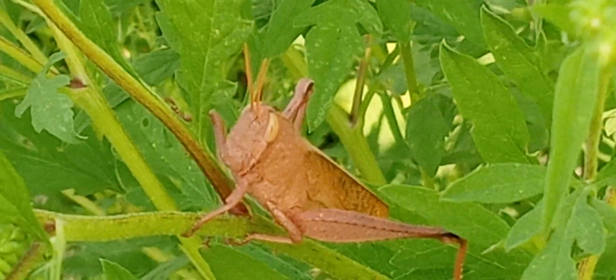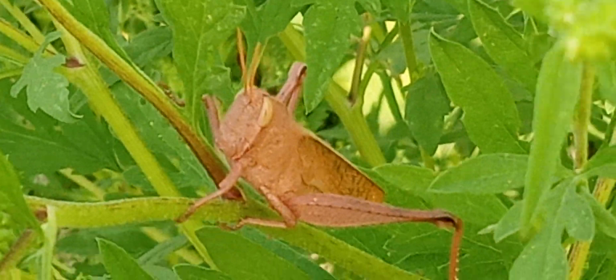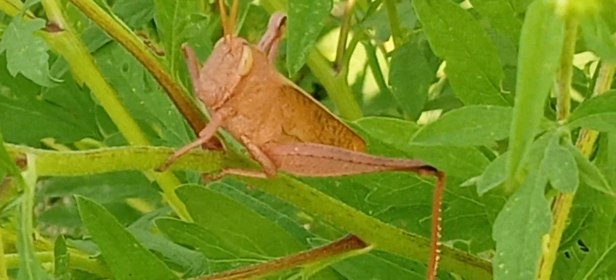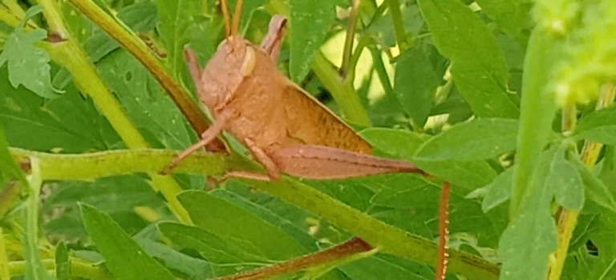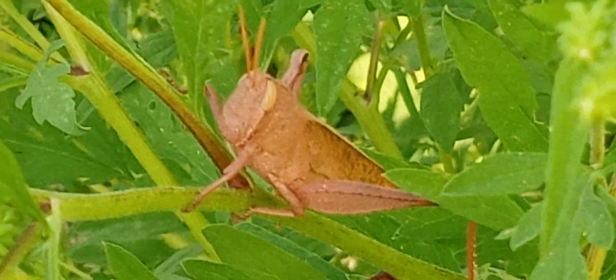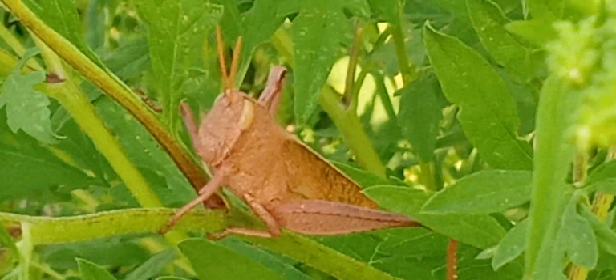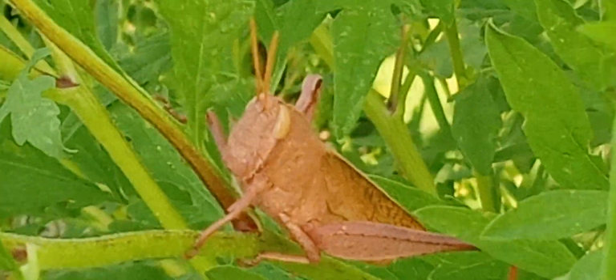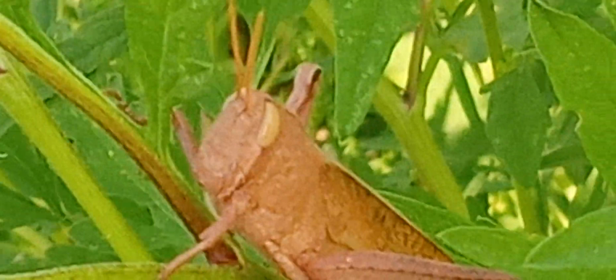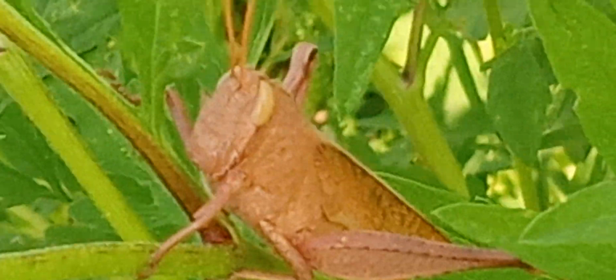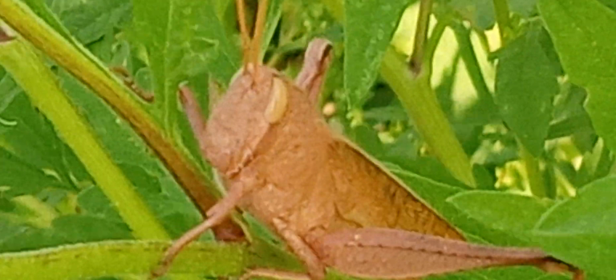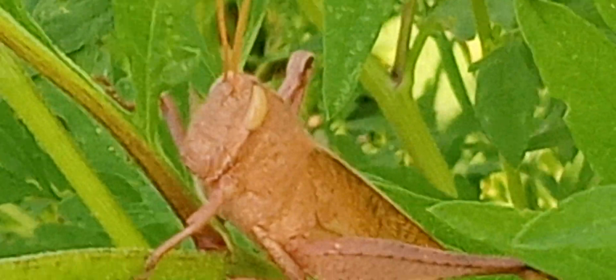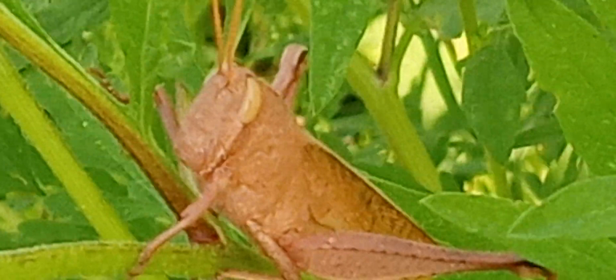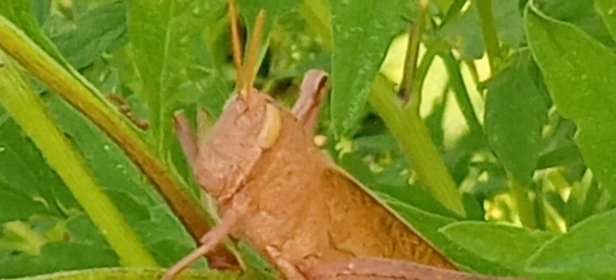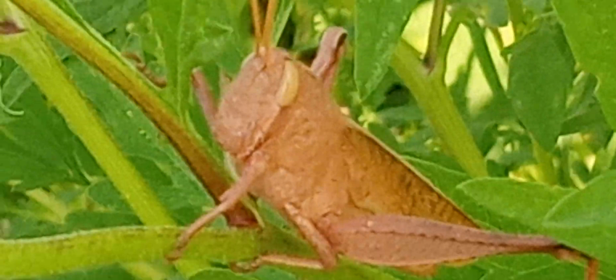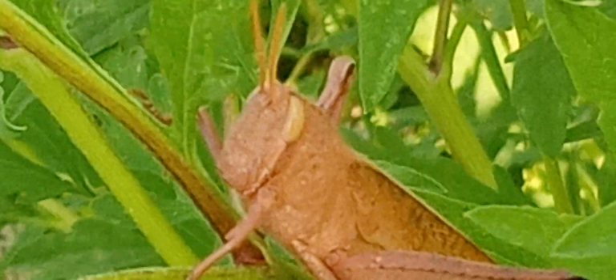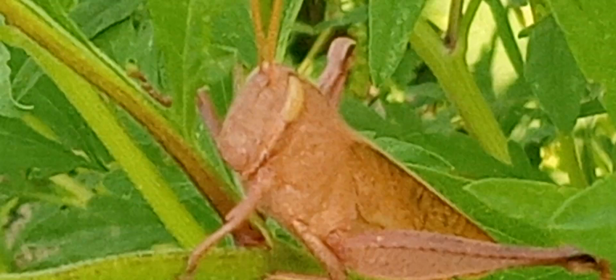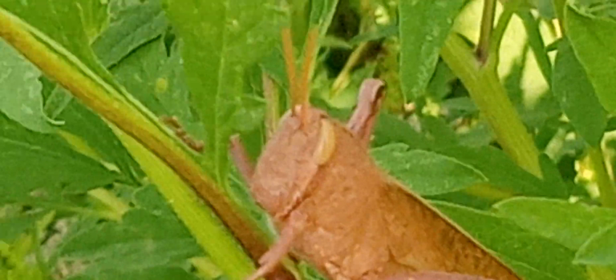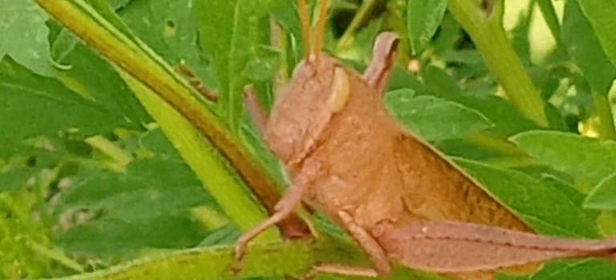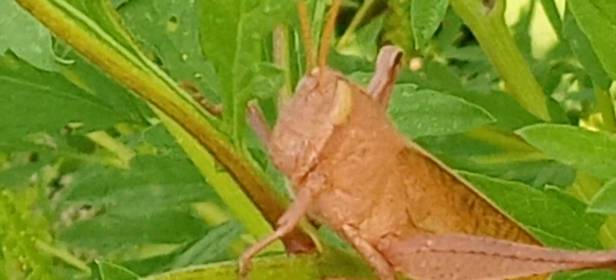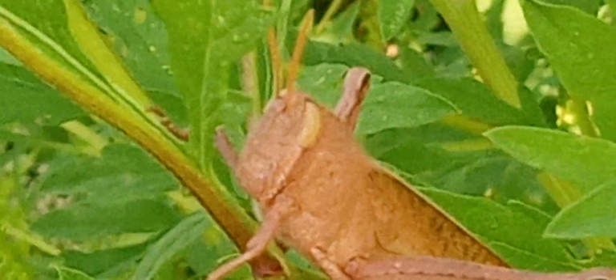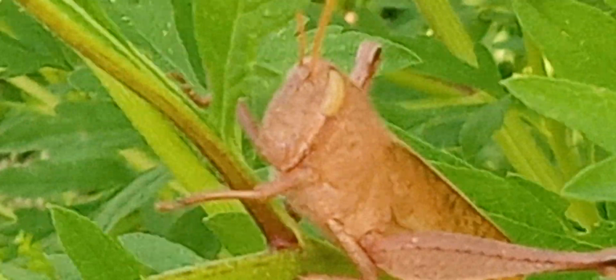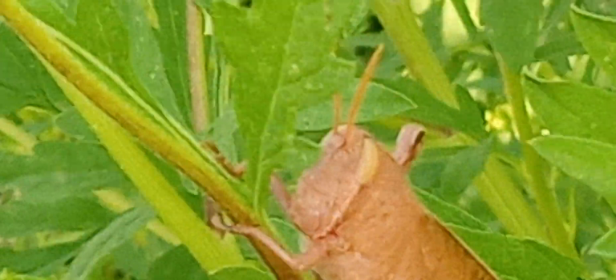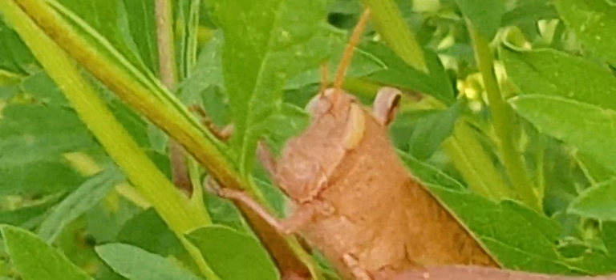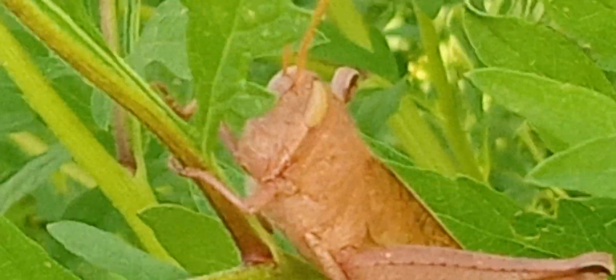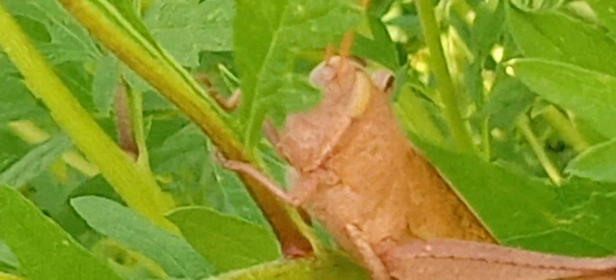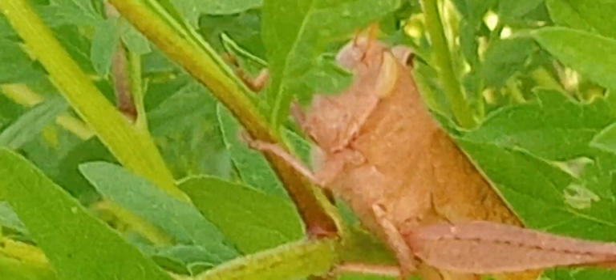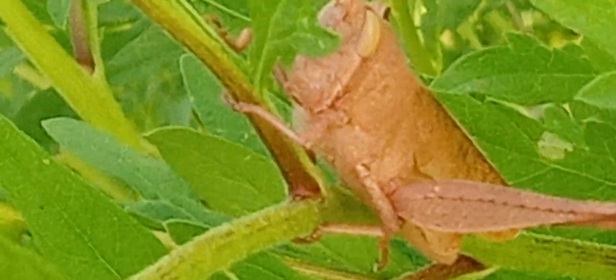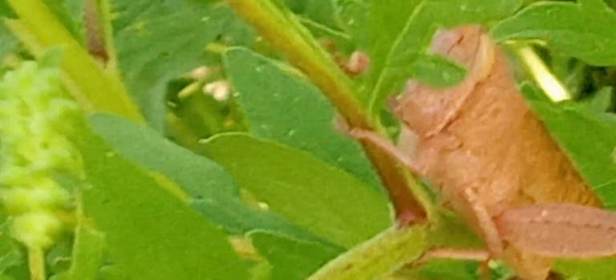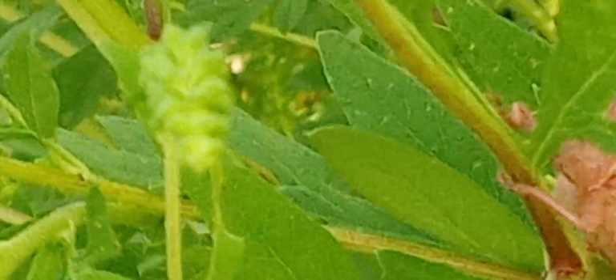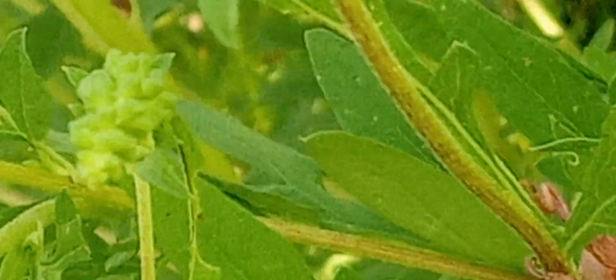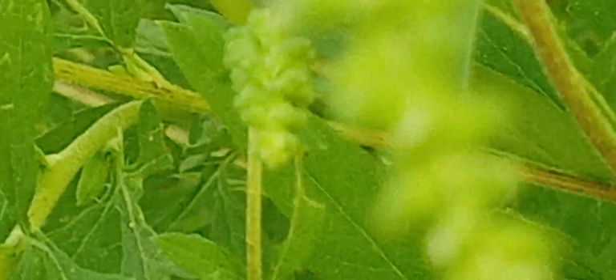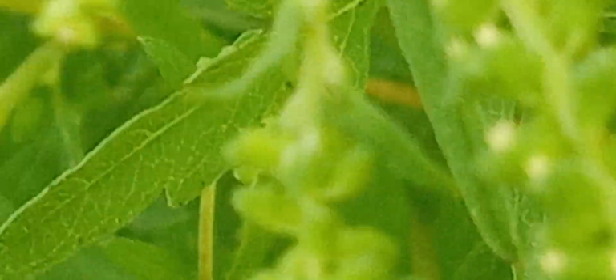You know, look at that eyeball. That's like a sci-fi eyeball. Let me try to get a facial shot of him.